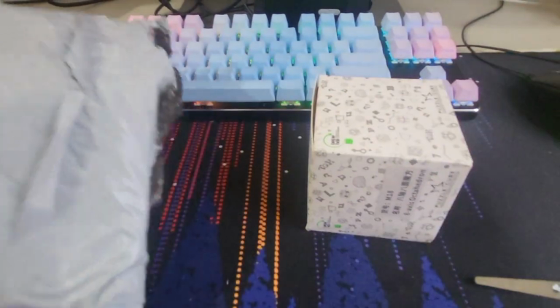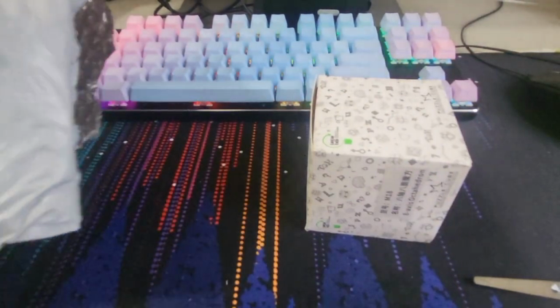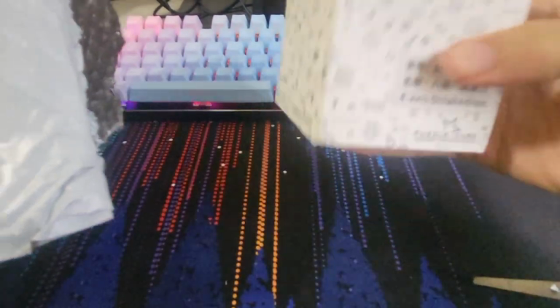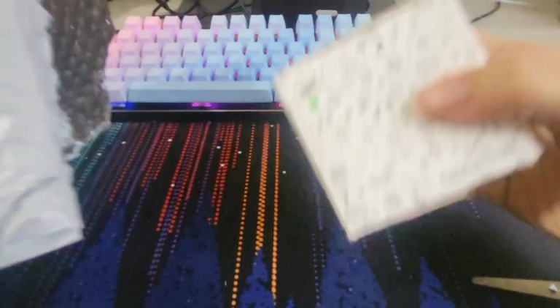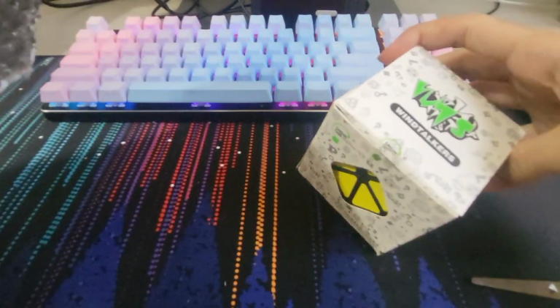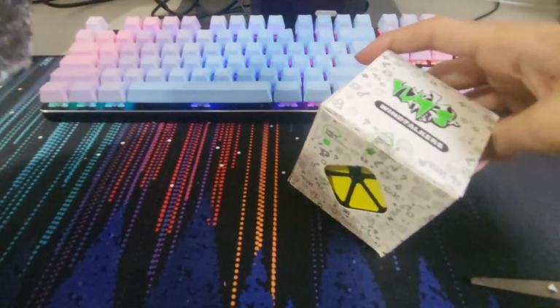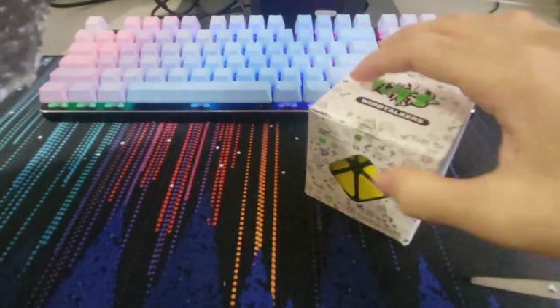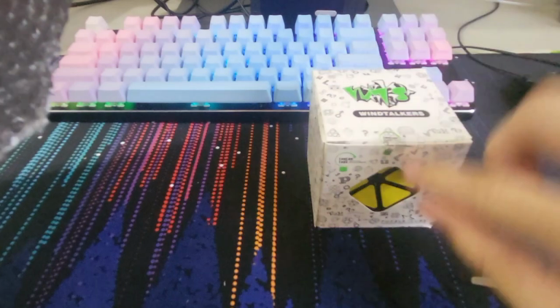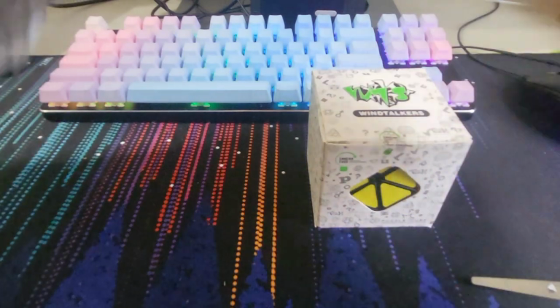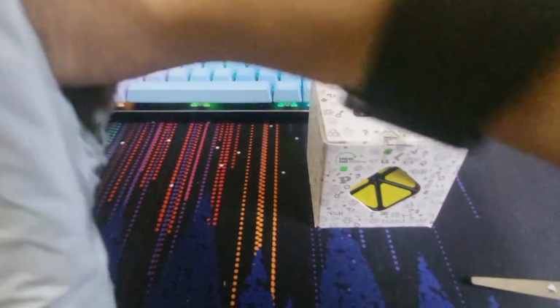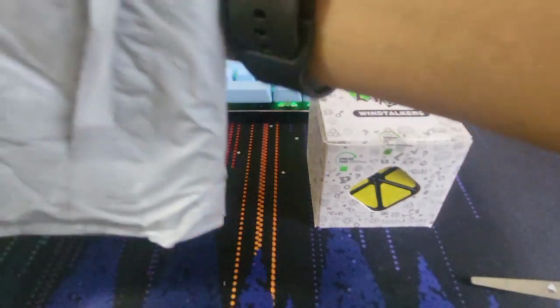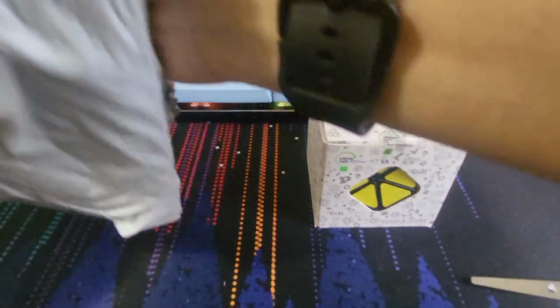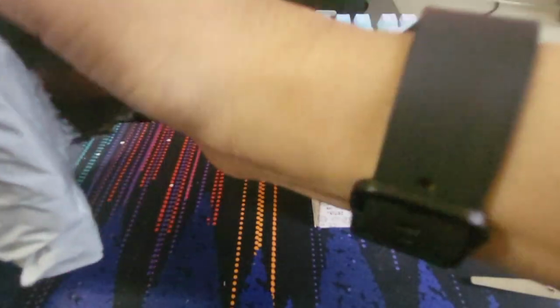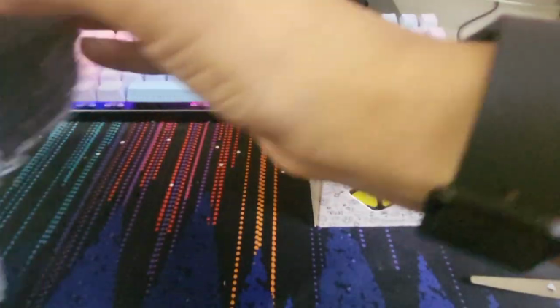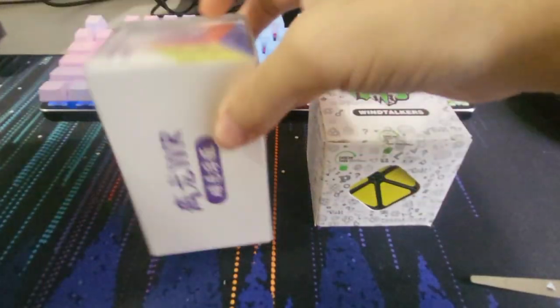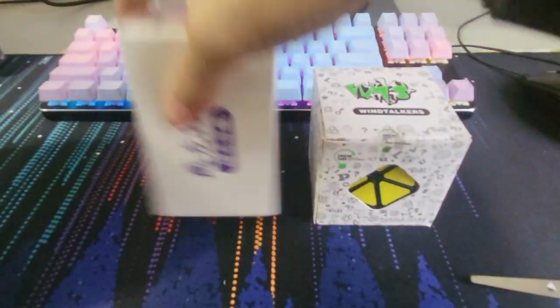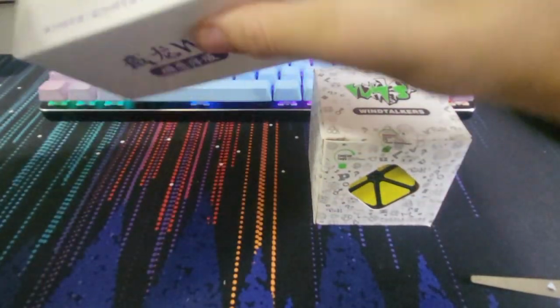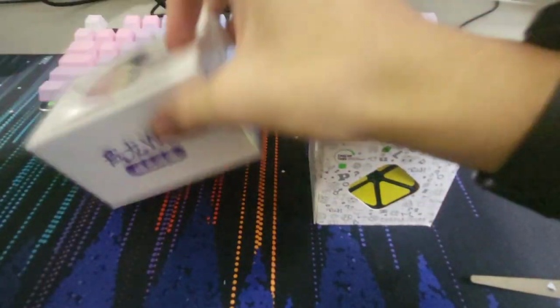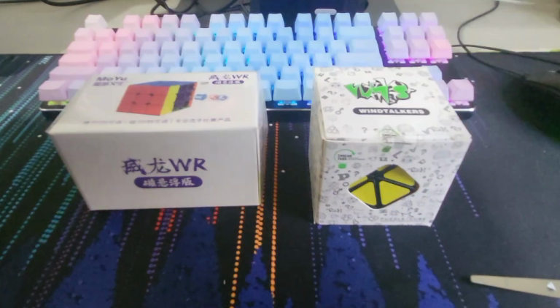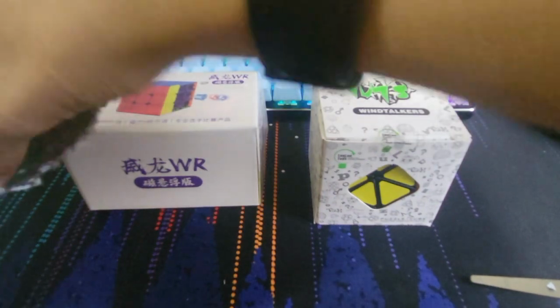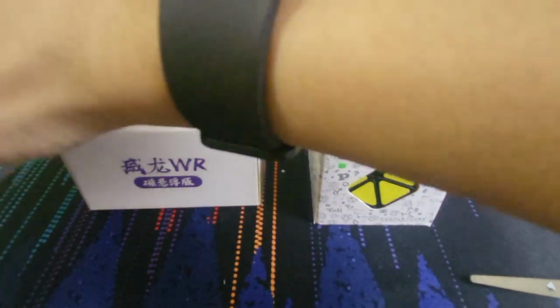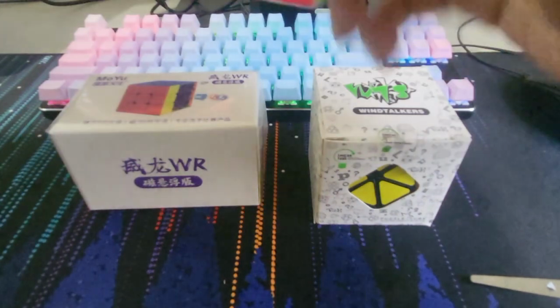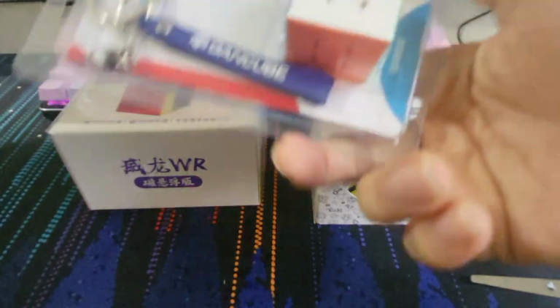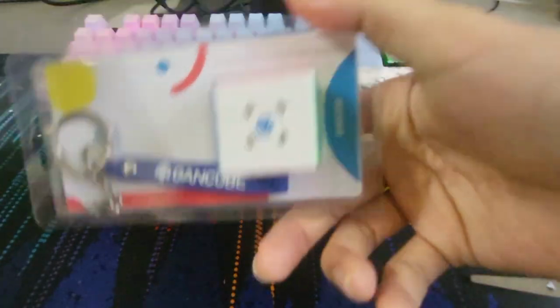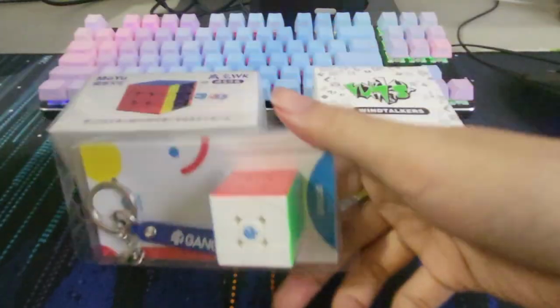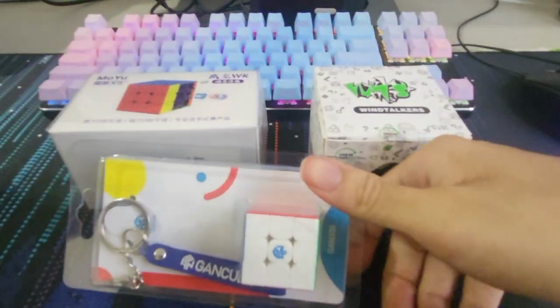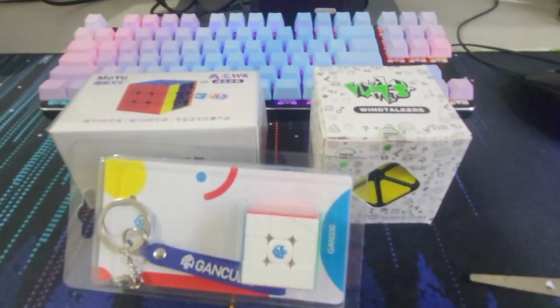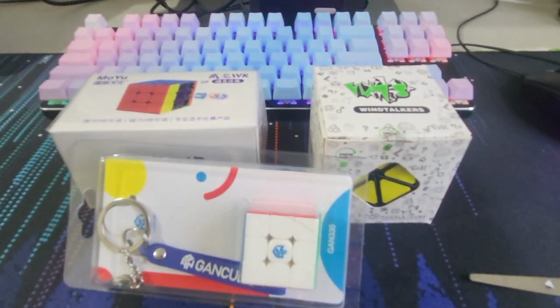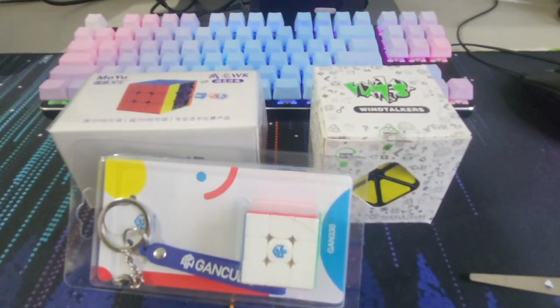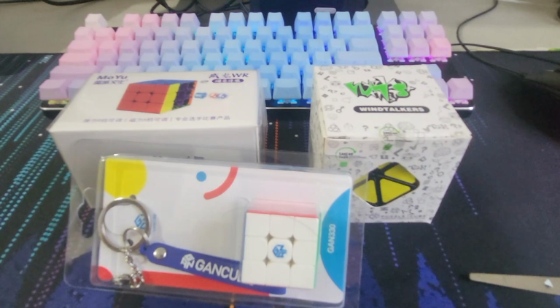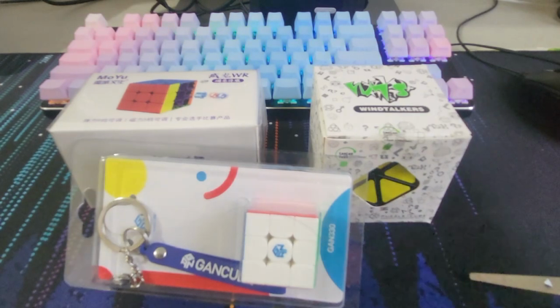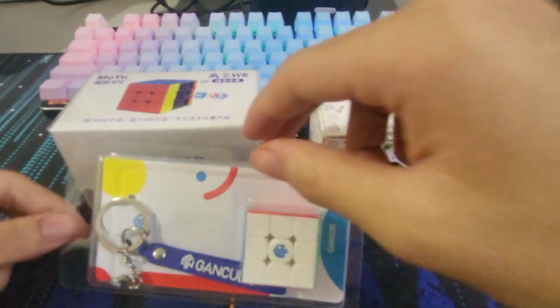Okay, this should be the FTO, I think. Yeah, FTO. Oh, that's an interesting box. Aw, this is so cute. It's so small.